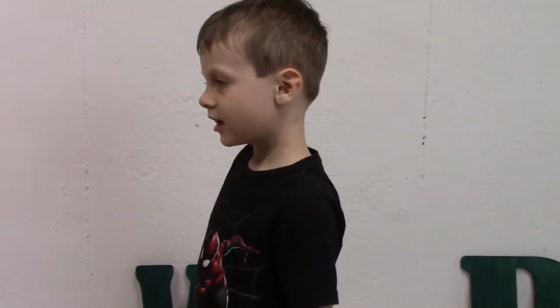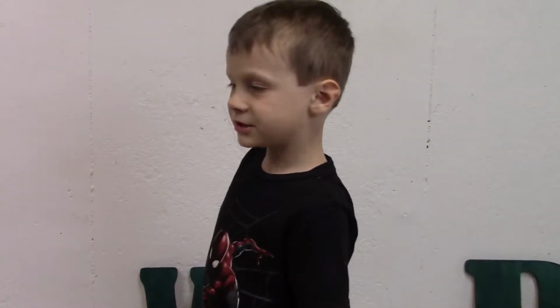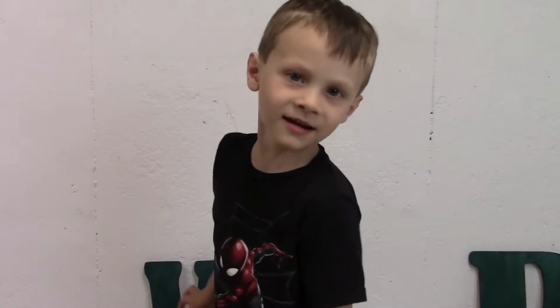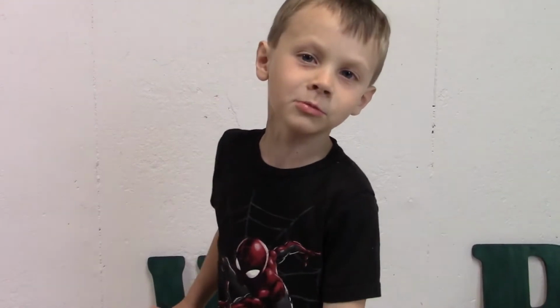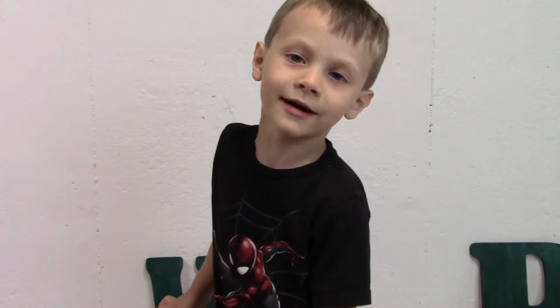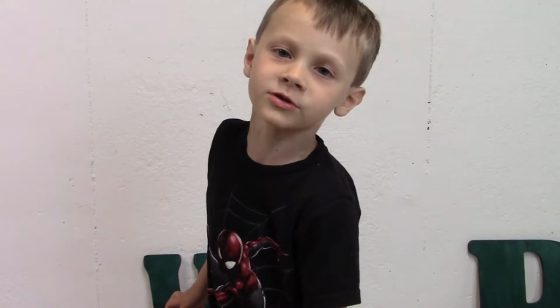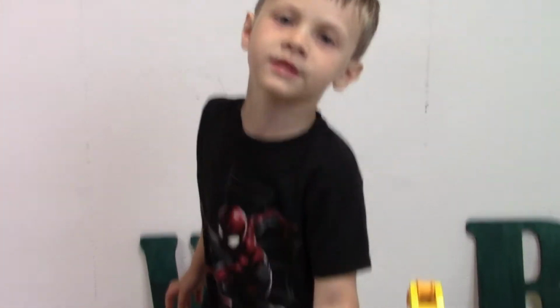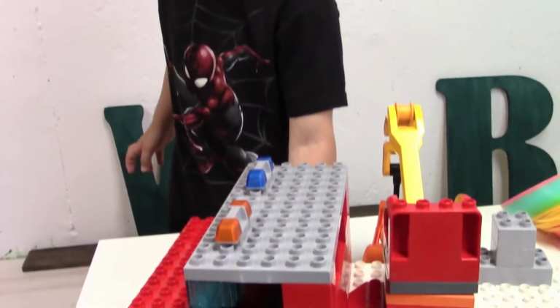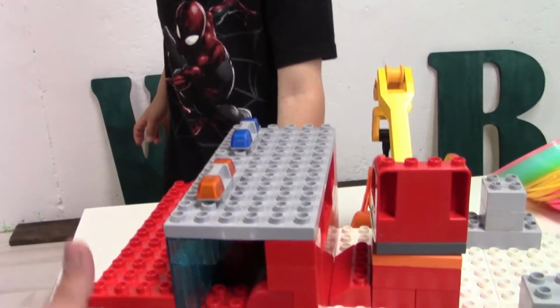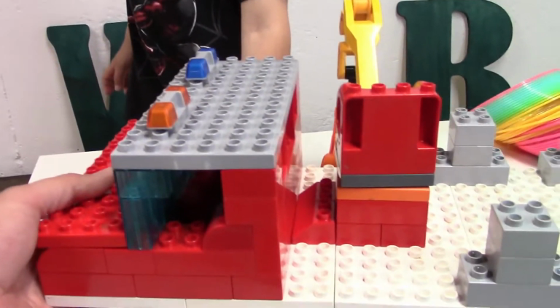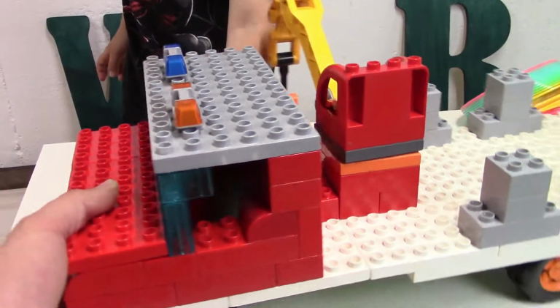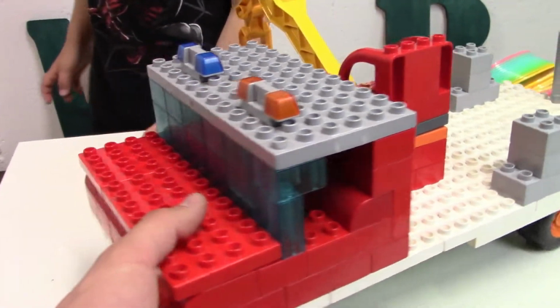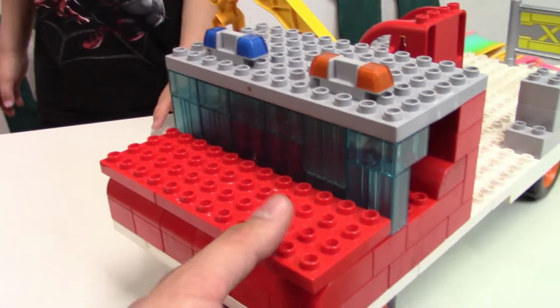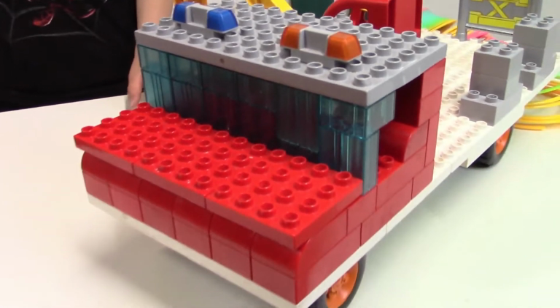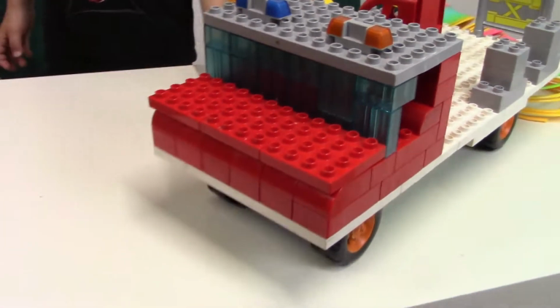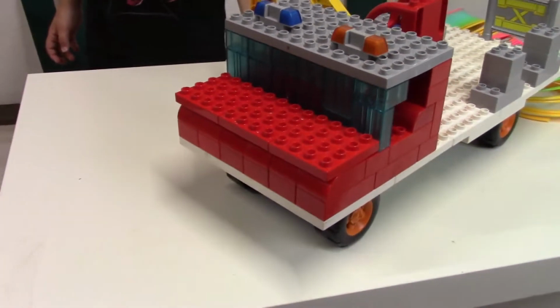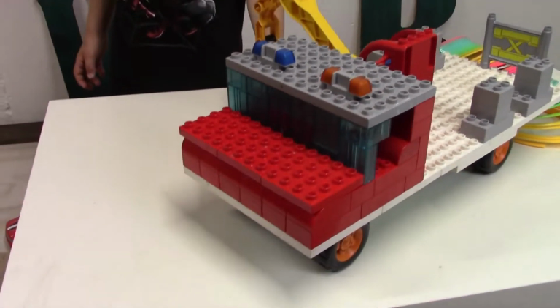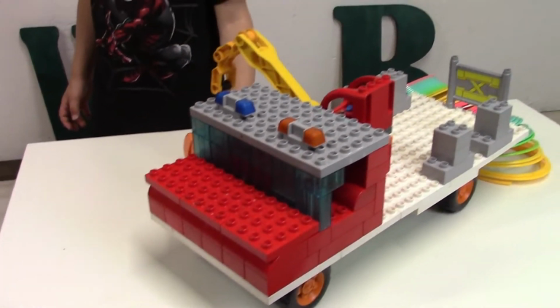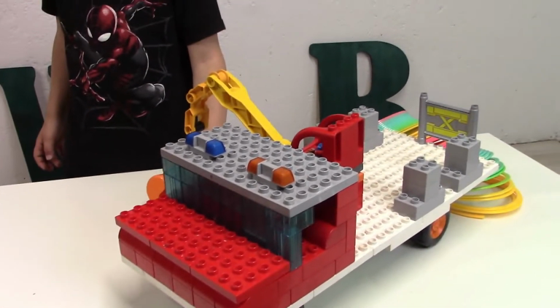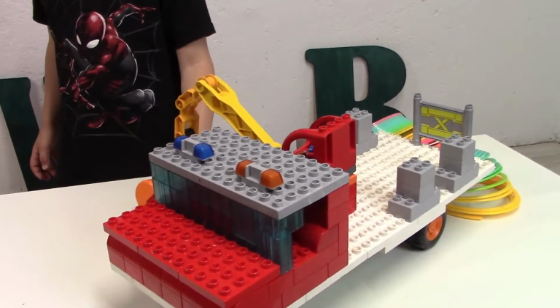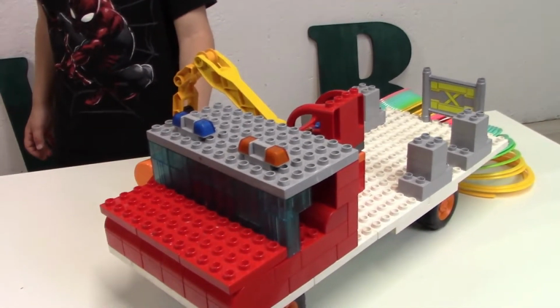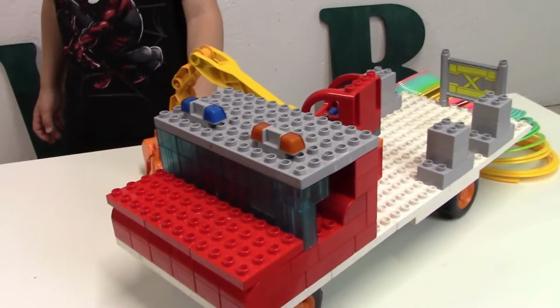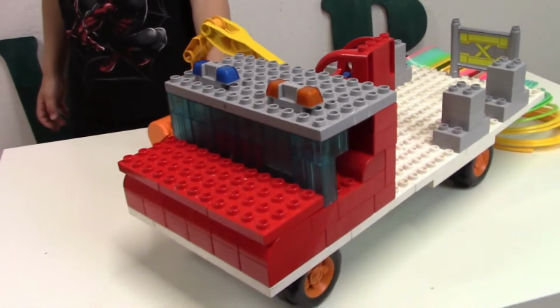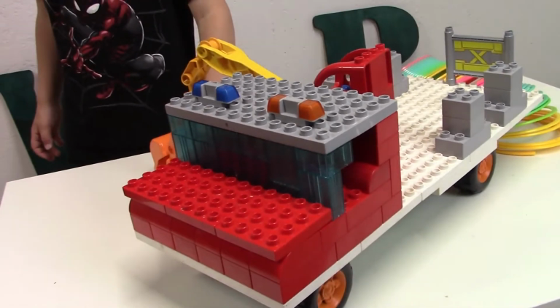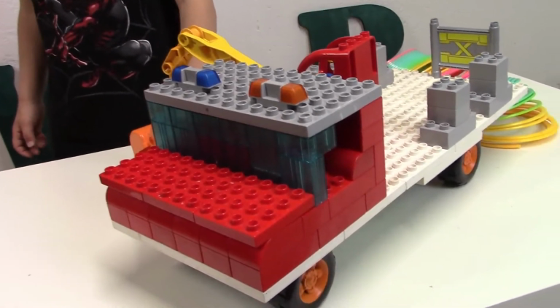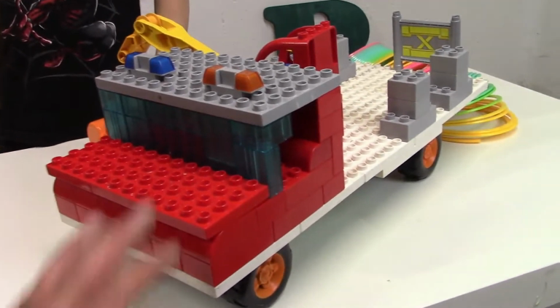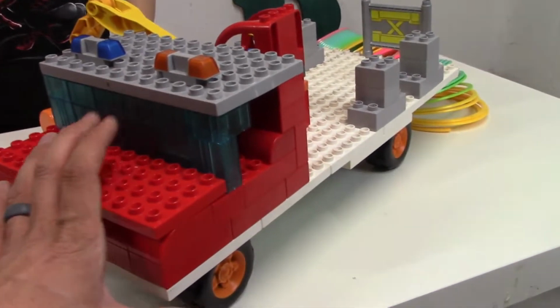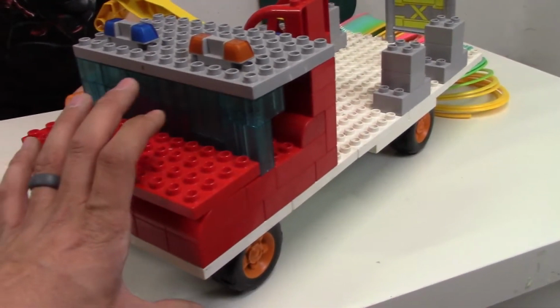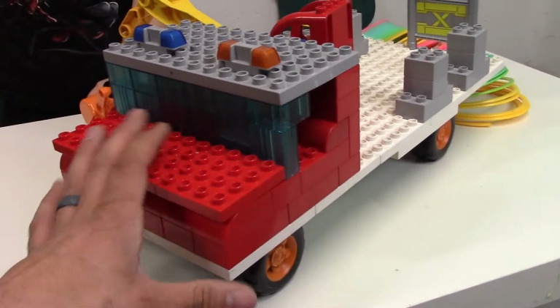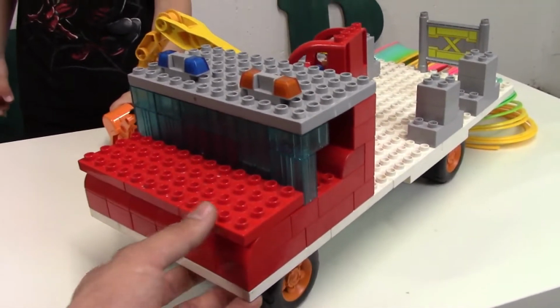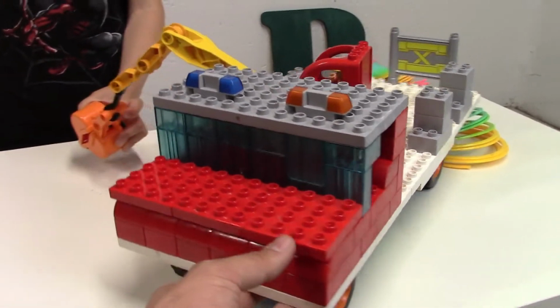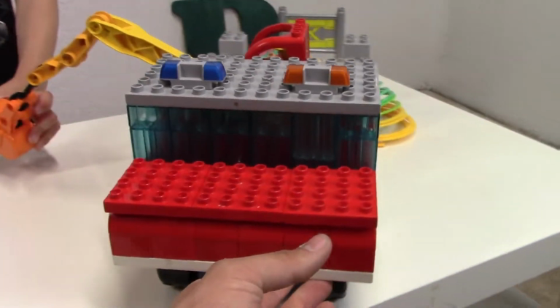I just saw a snow plow down the road. We want to build a snow plow — a big snow plow — like this Lego Duplo logging truck. We're going to do that on a different video, but this is our Lego Duplo logging truck.